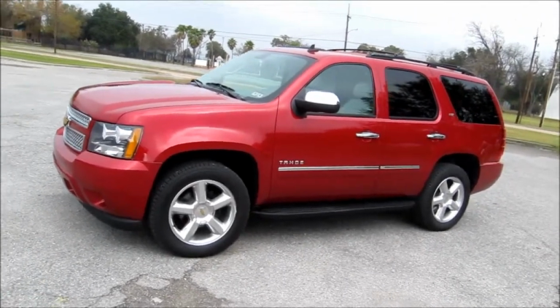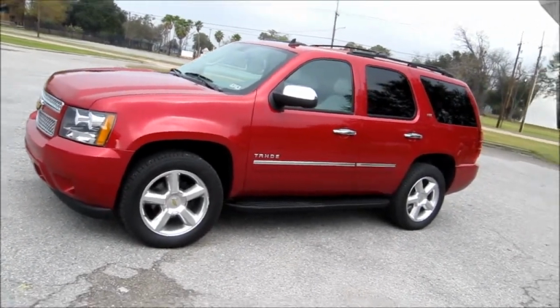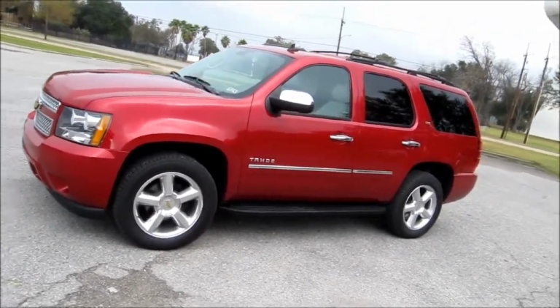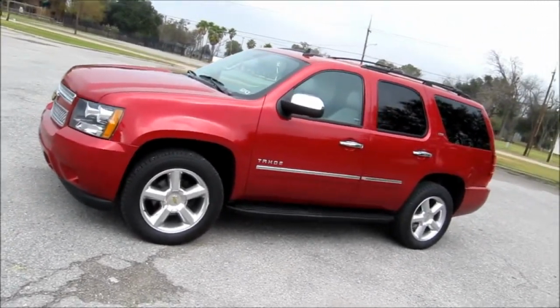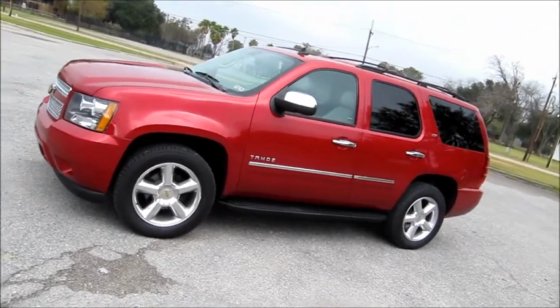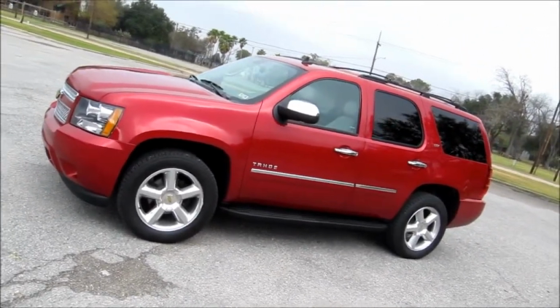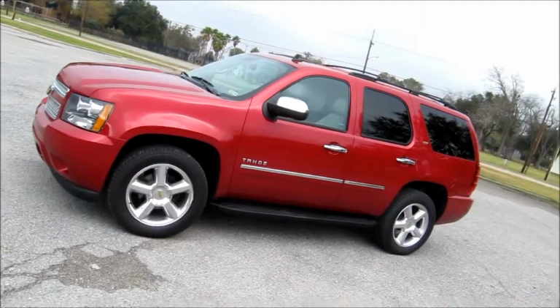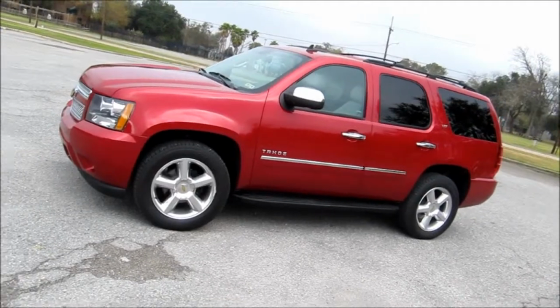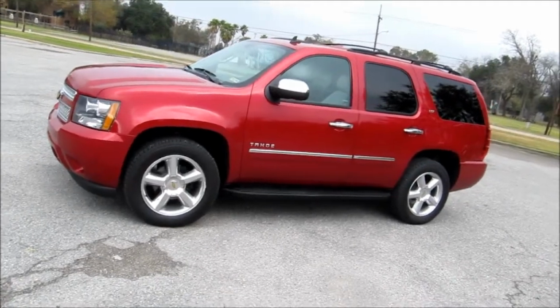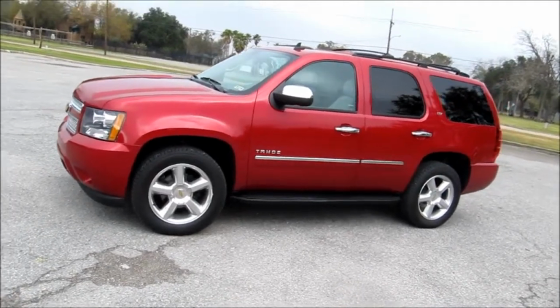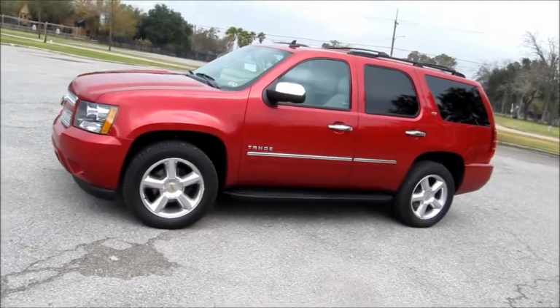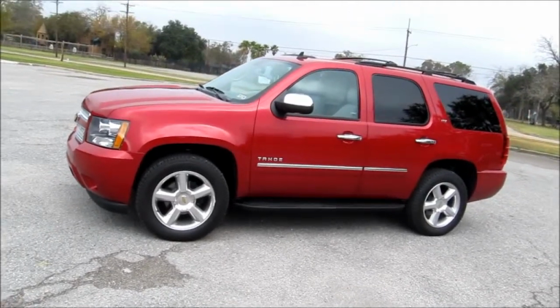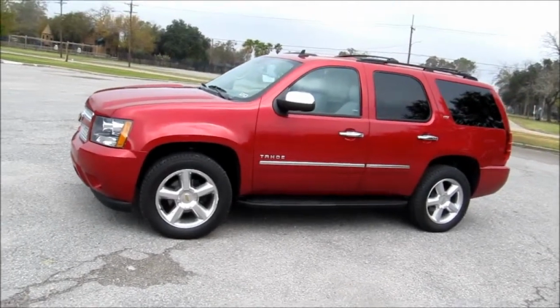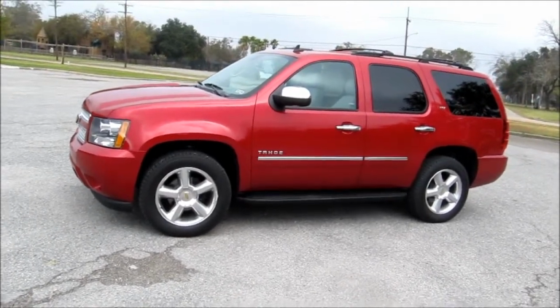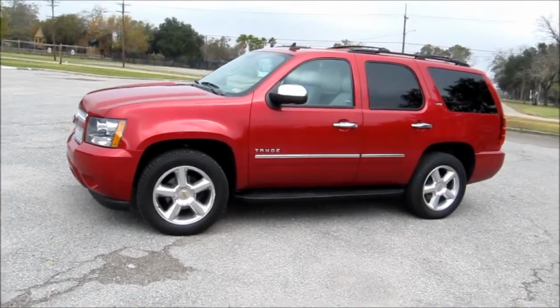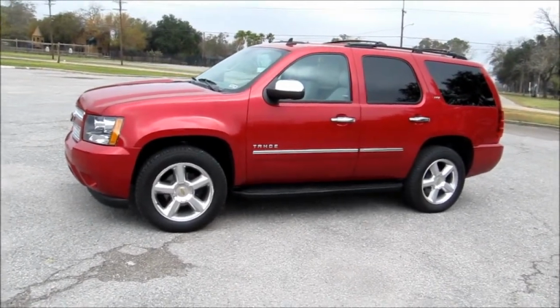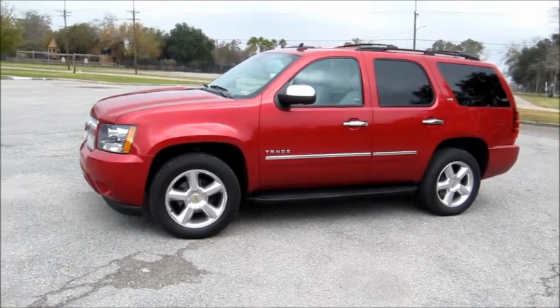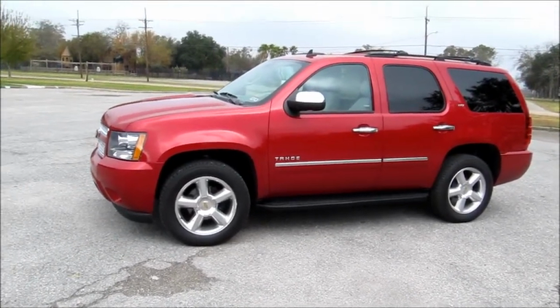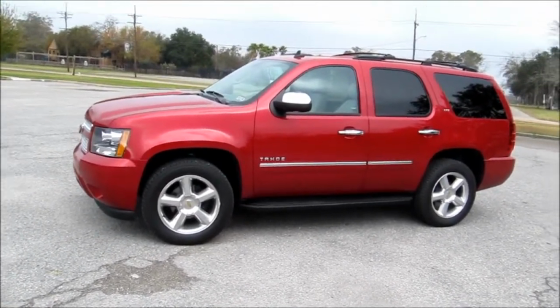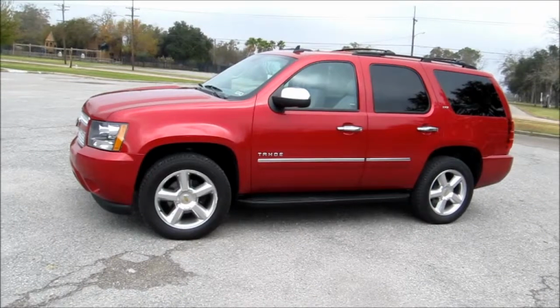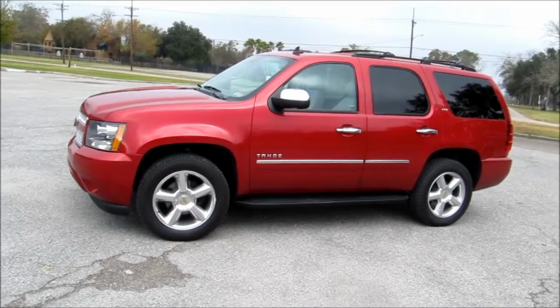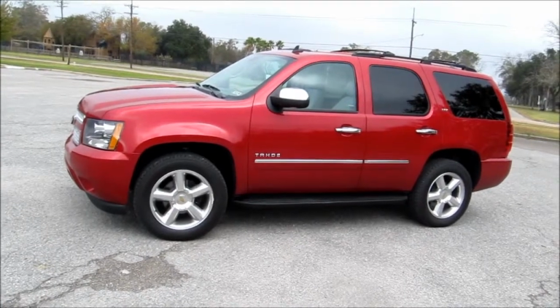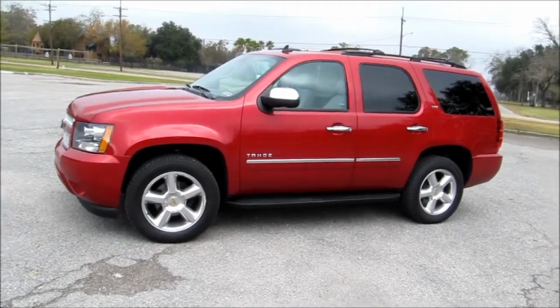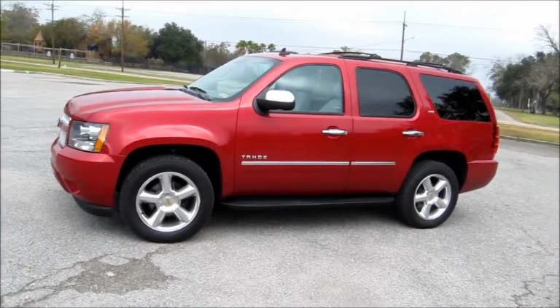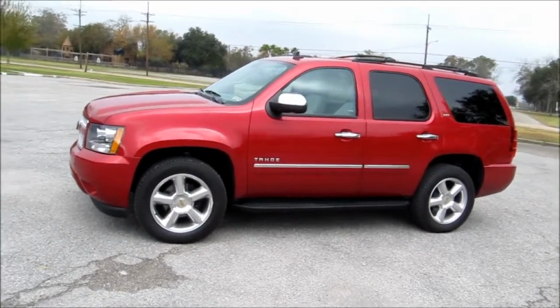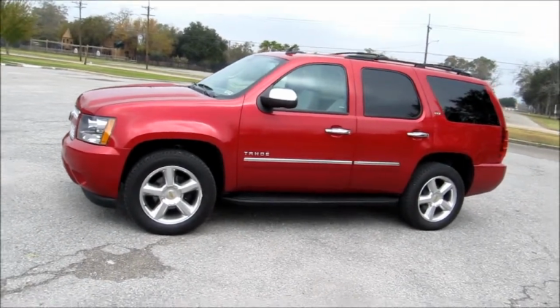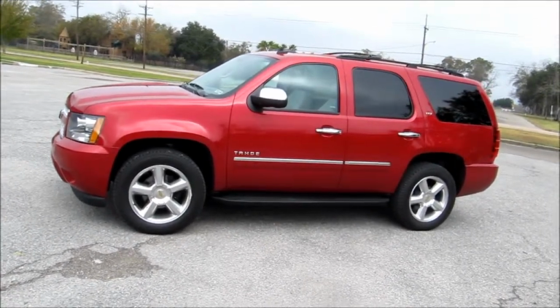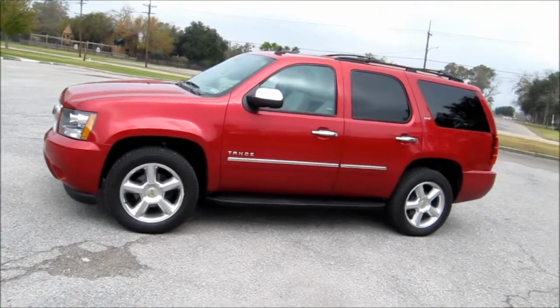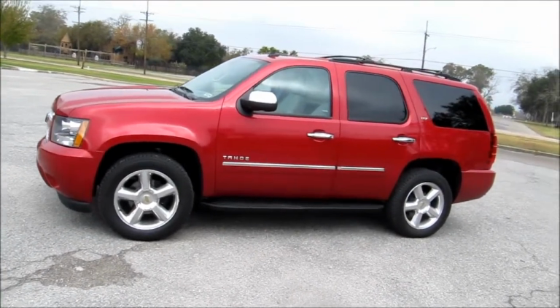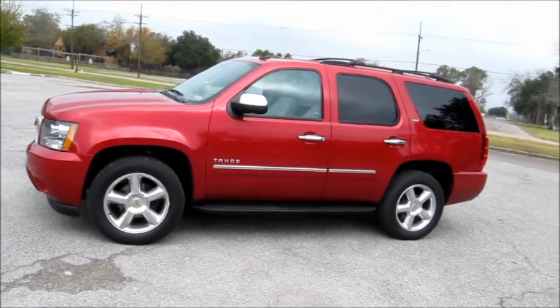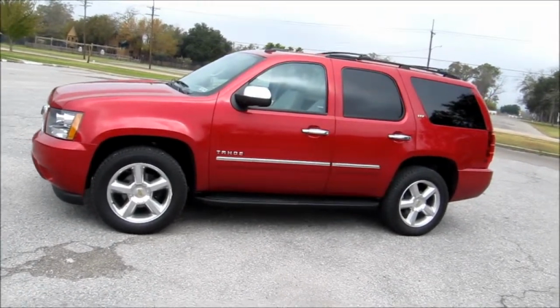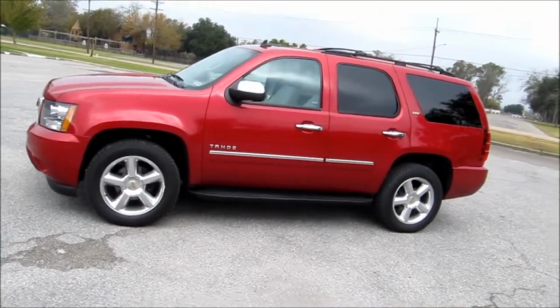The LTZ rolls on polished aluminum 20-inch wheels. This model has the black running boards across the bottom that provide easy access into the vehicle as well as some additional protection for those underbody panels.